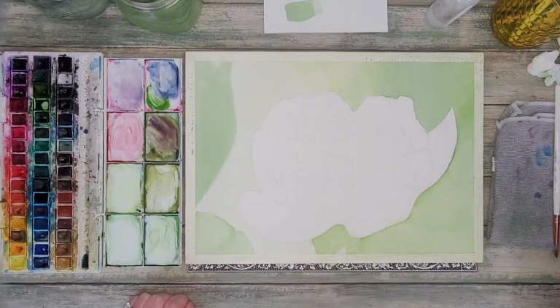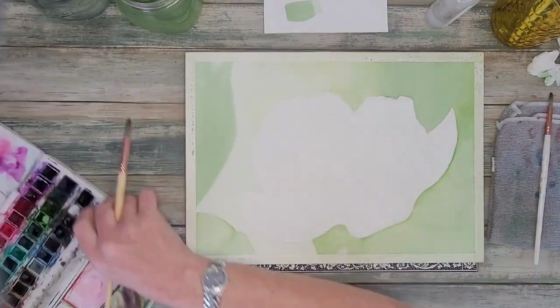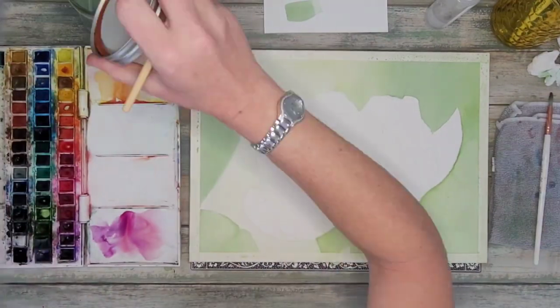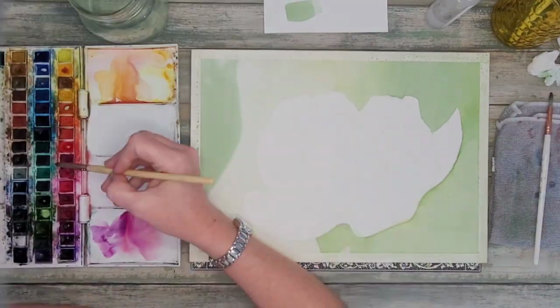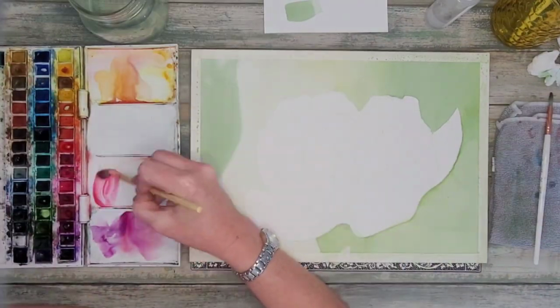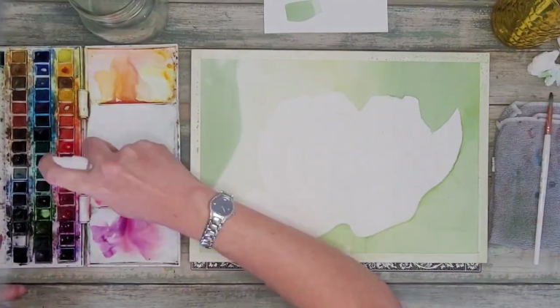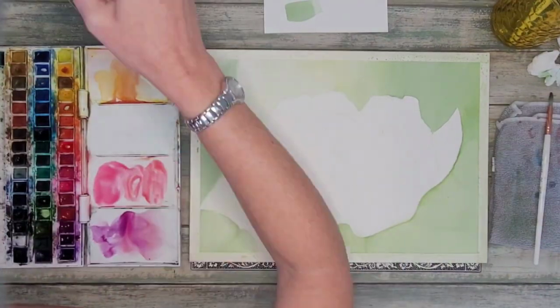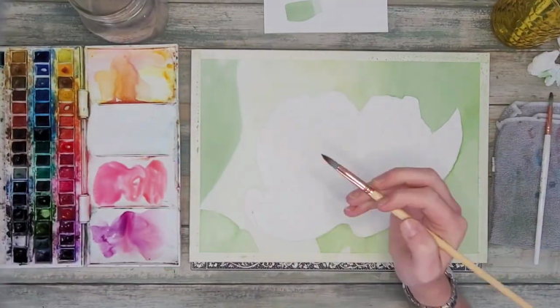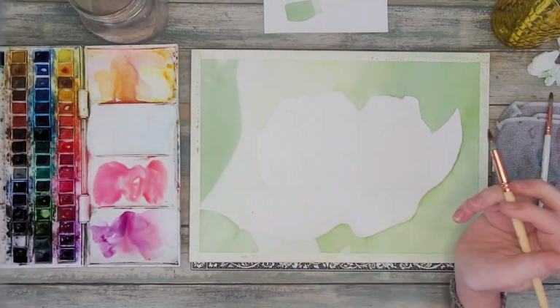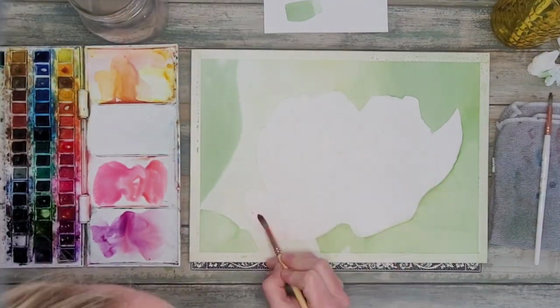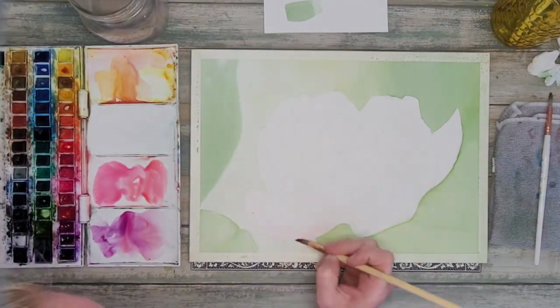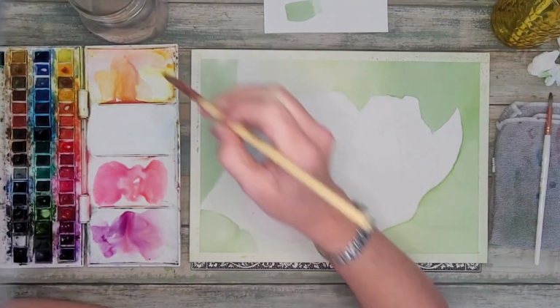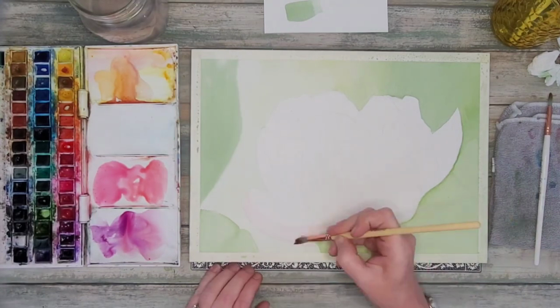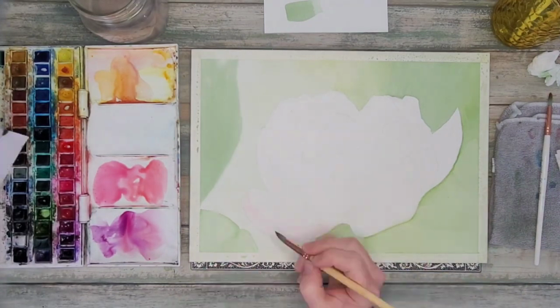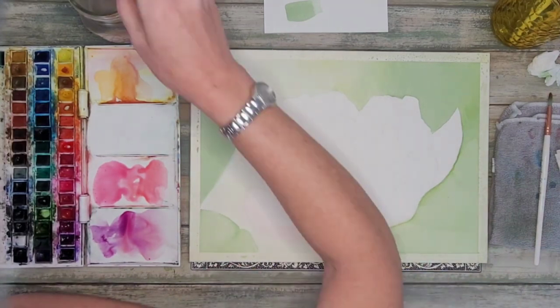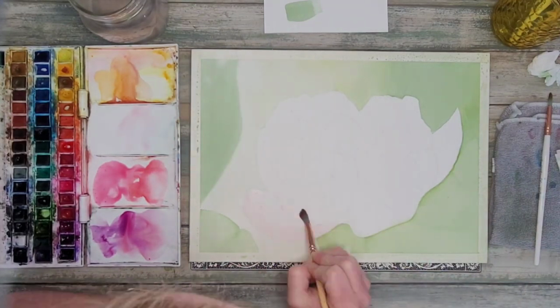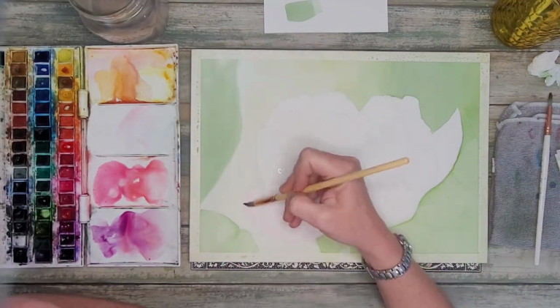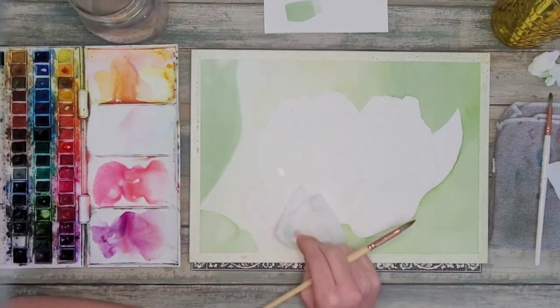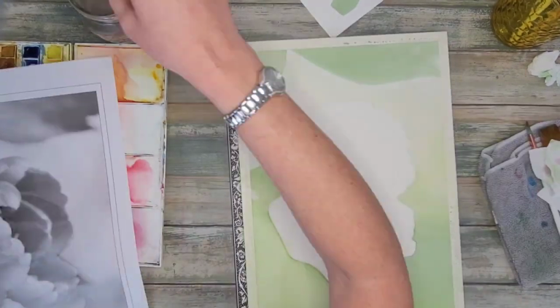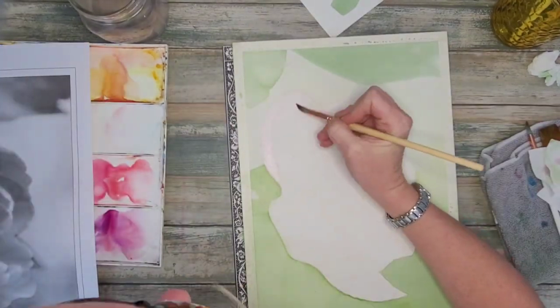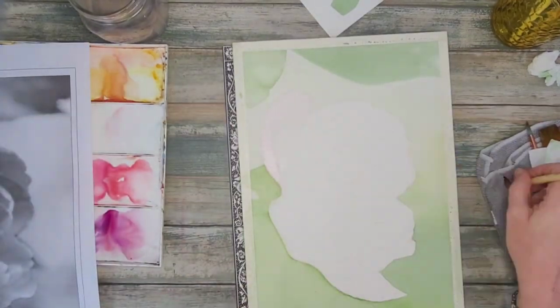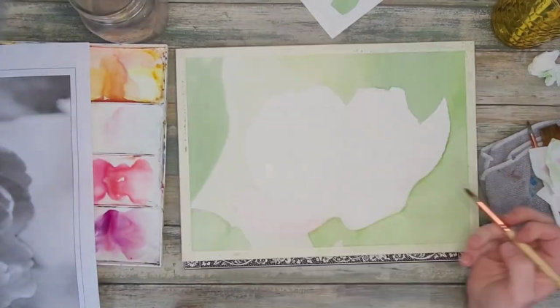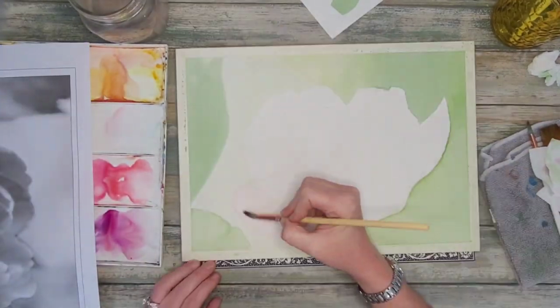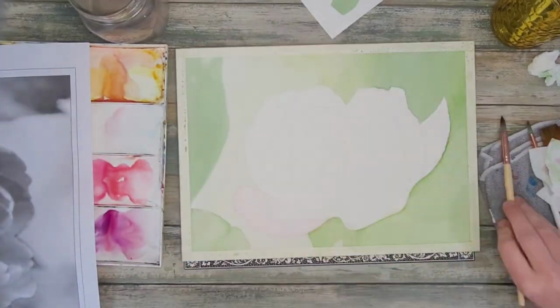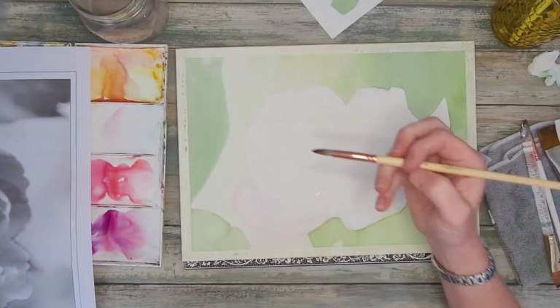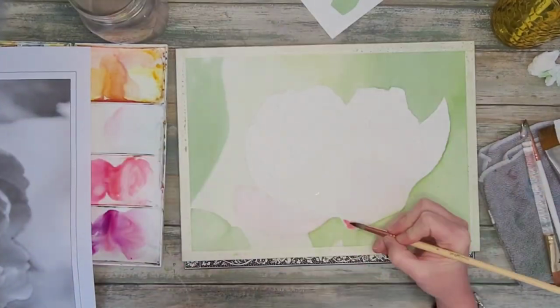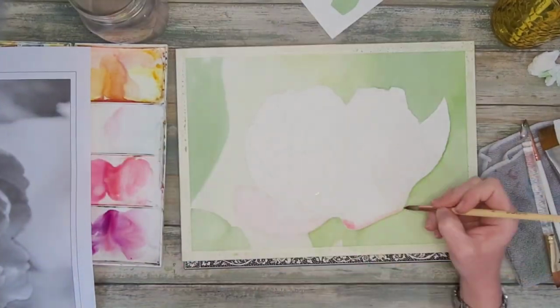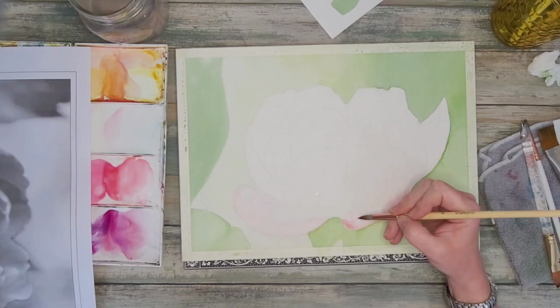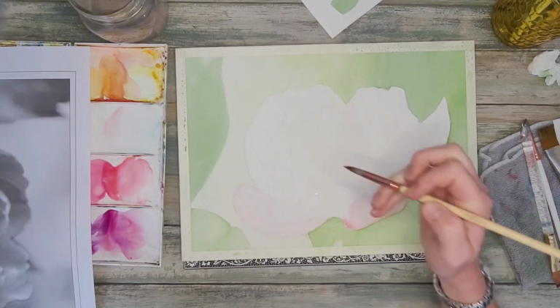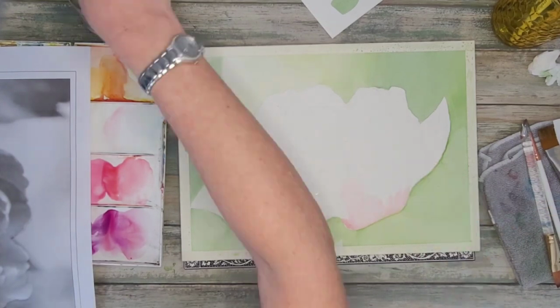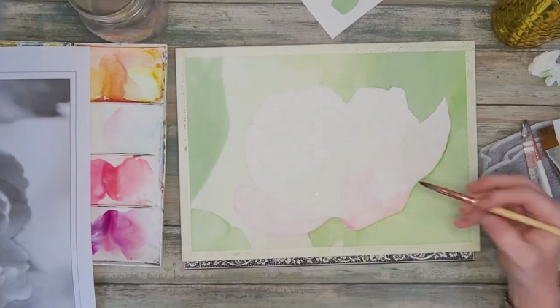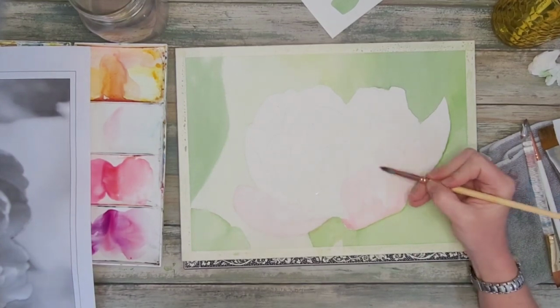I'm starting off with my background here using a mix of greens and yellow to just kind of put an underpainting there for my background, and now moving on to the flower.